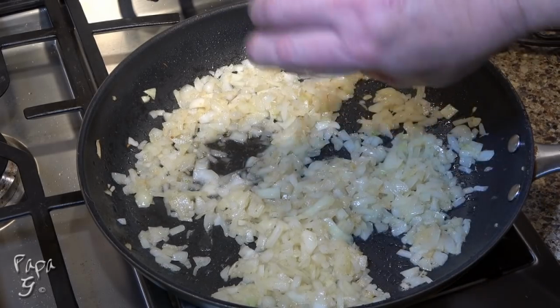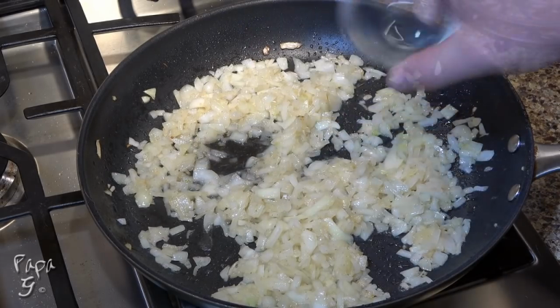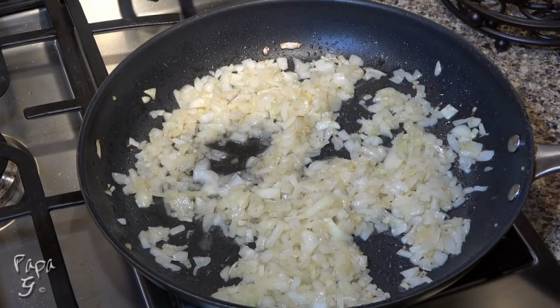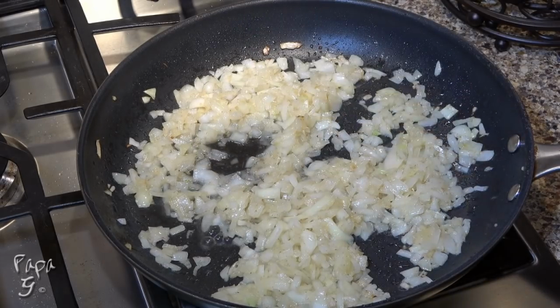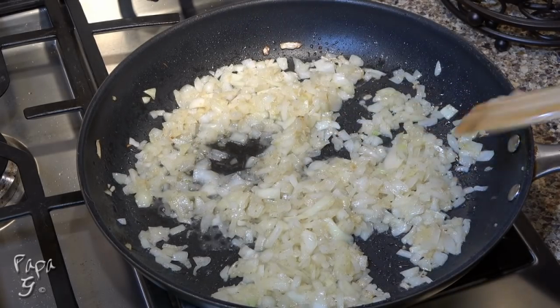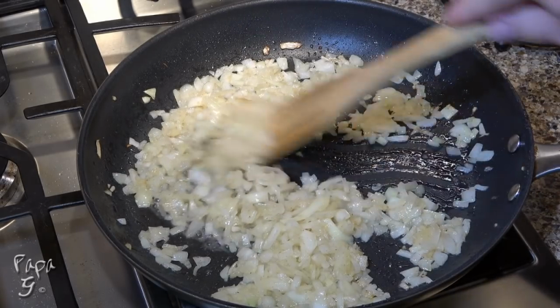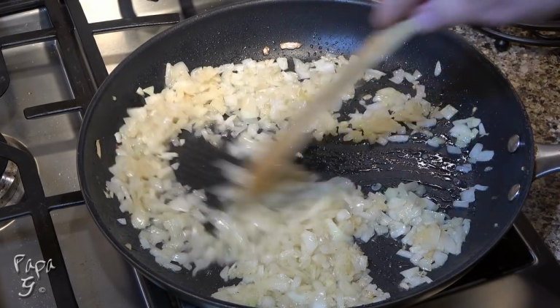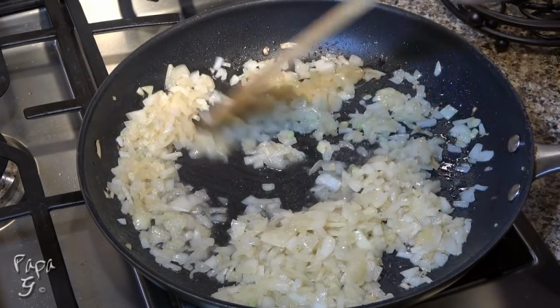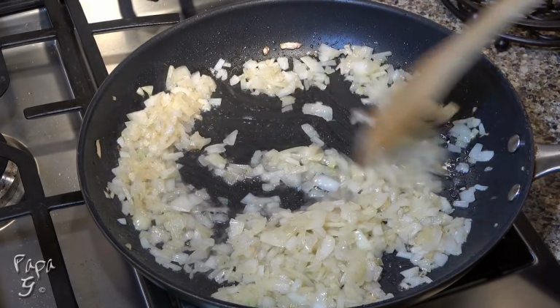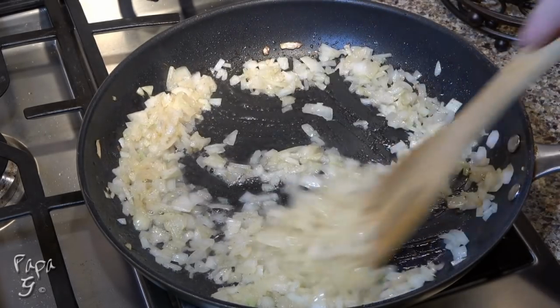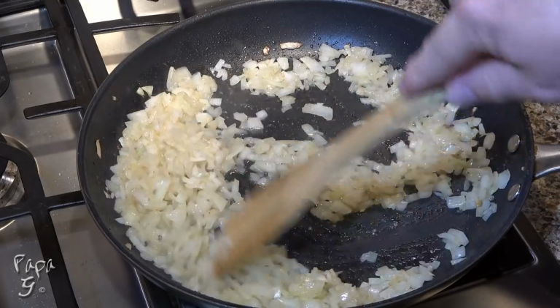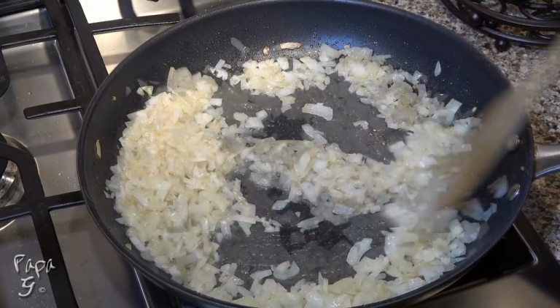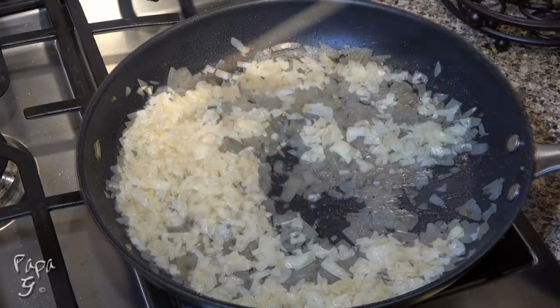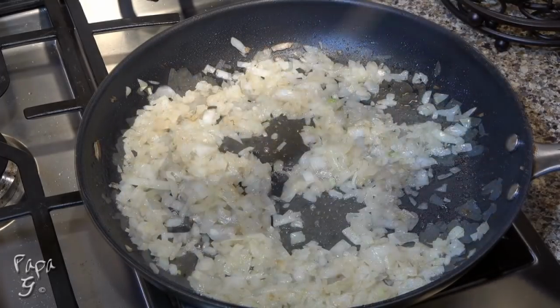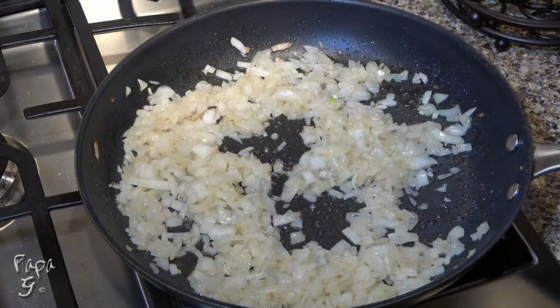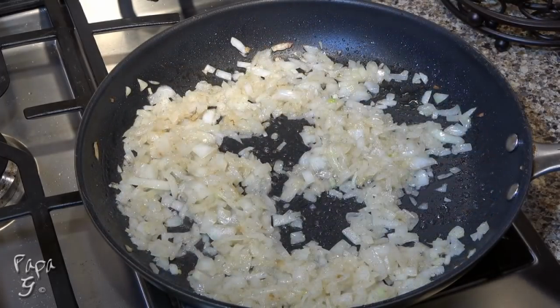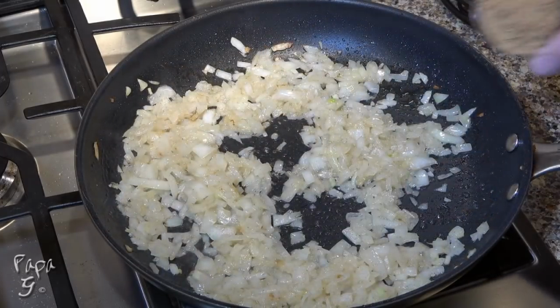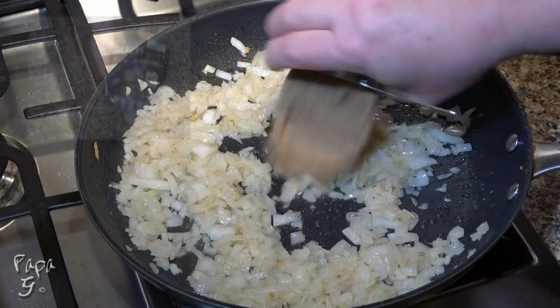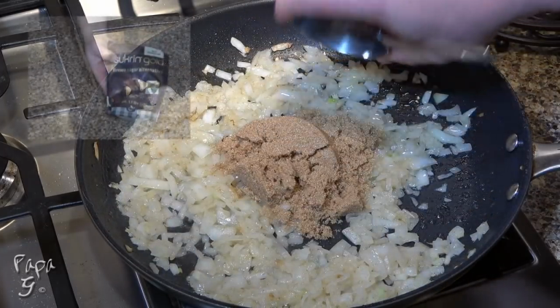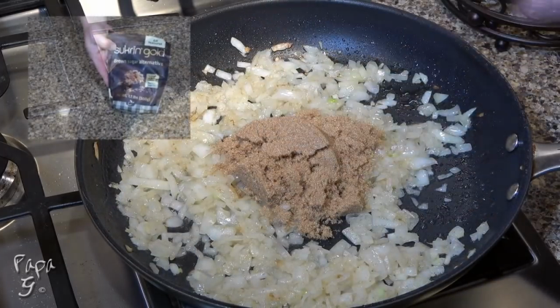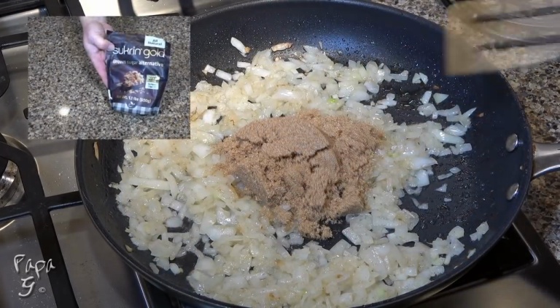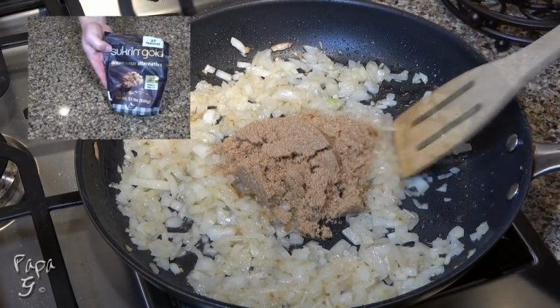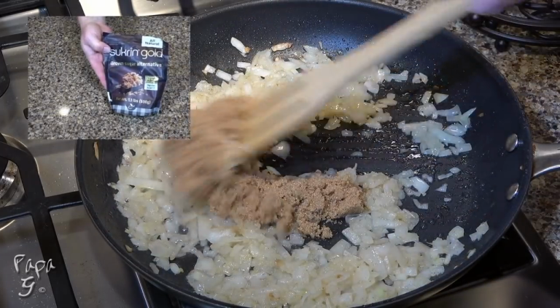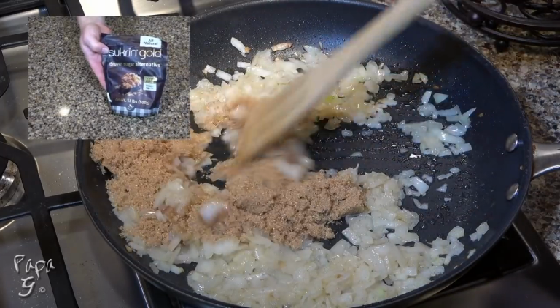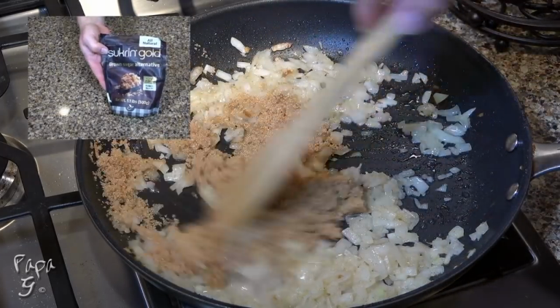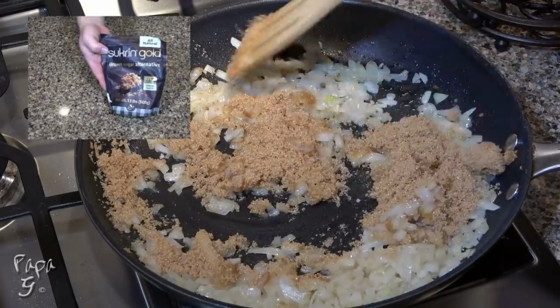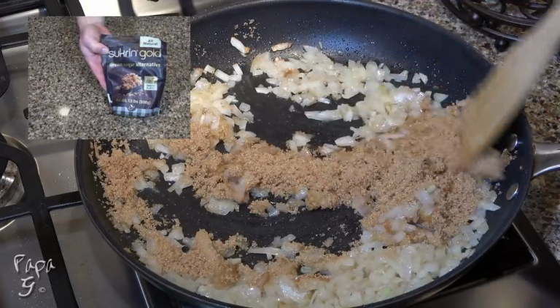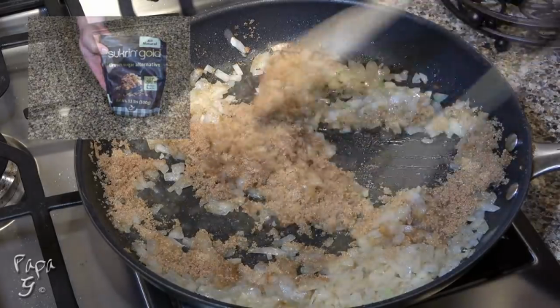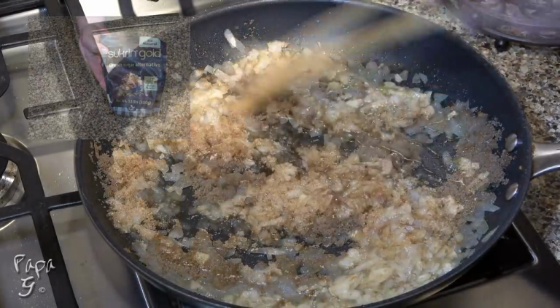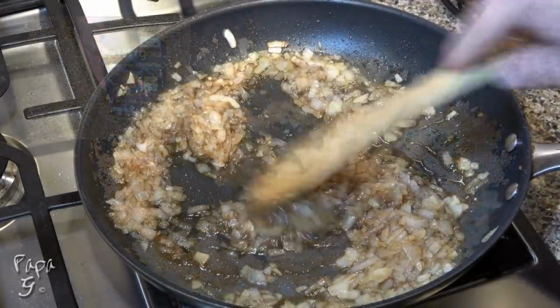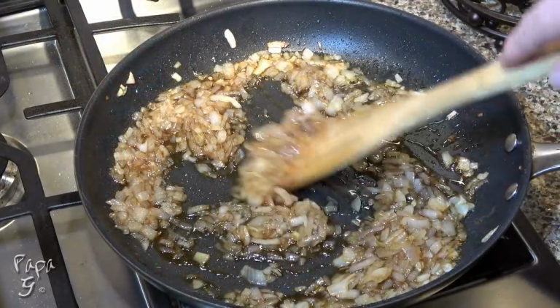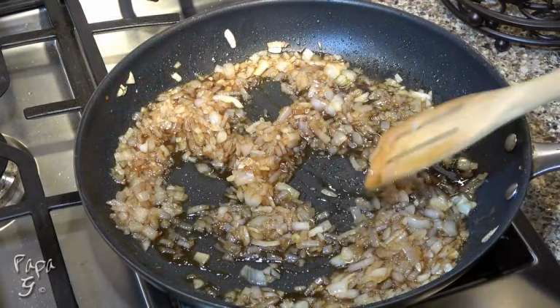Stir in some apple cider vinegar and add a brown sugar substitute. Mix to incorporate and cook for about two minutes.